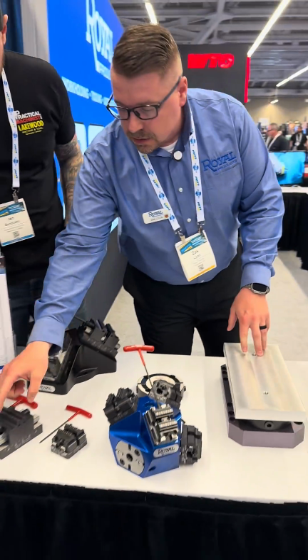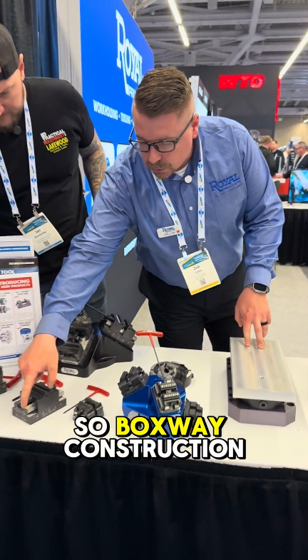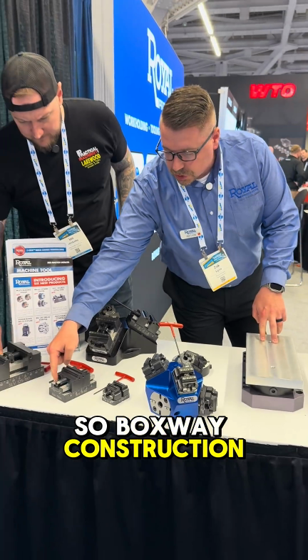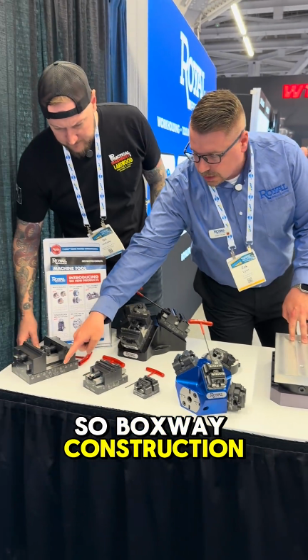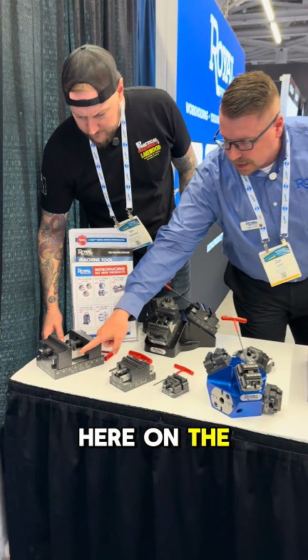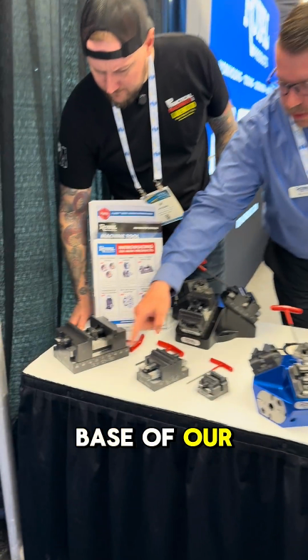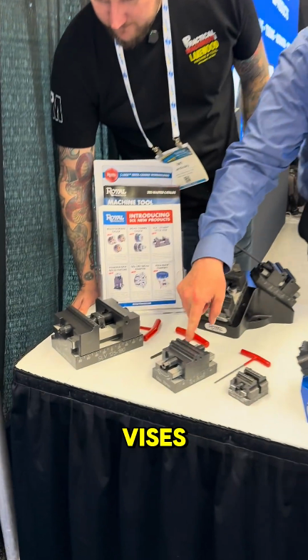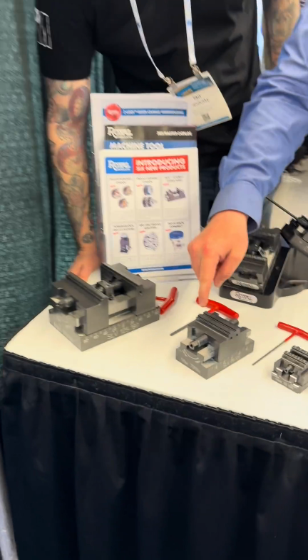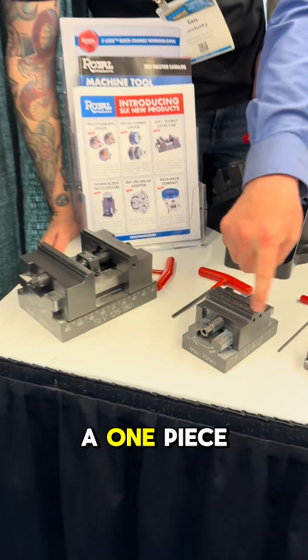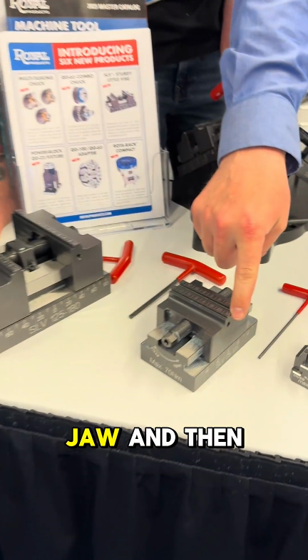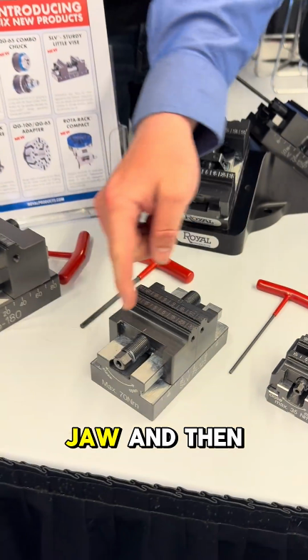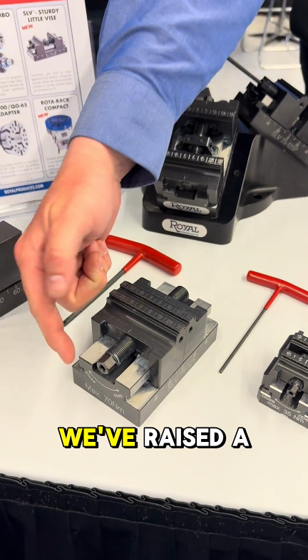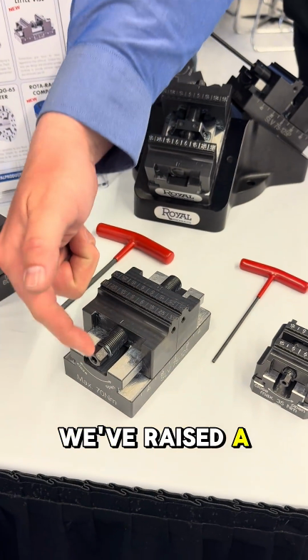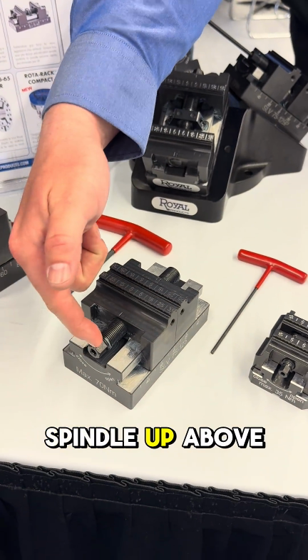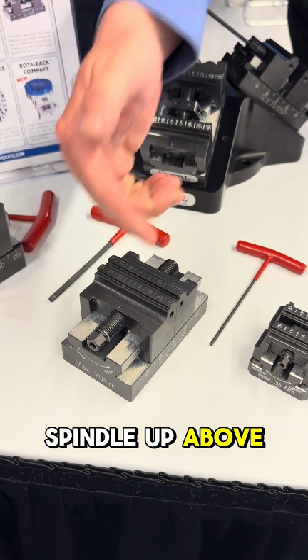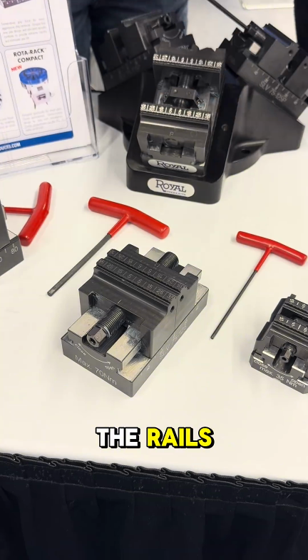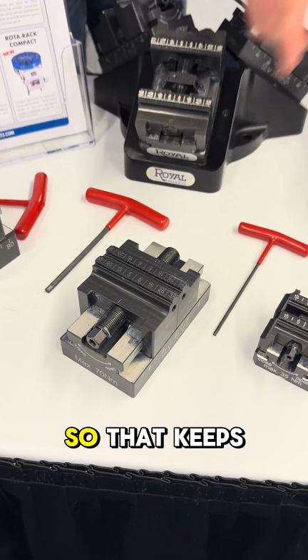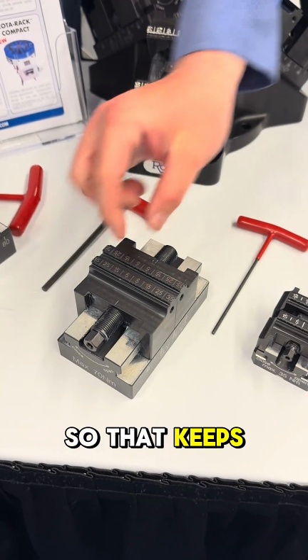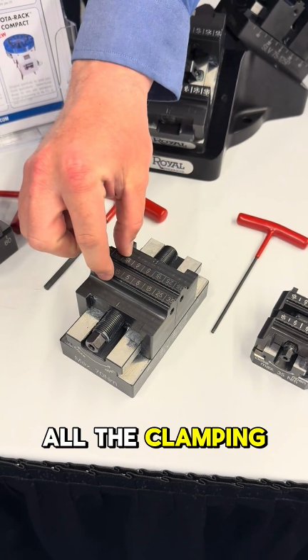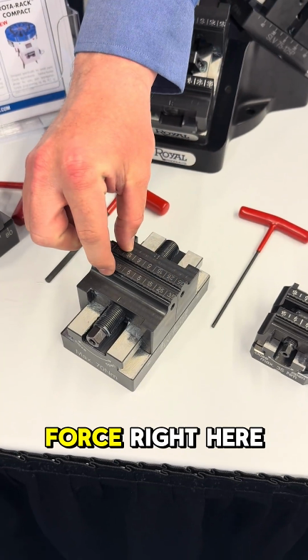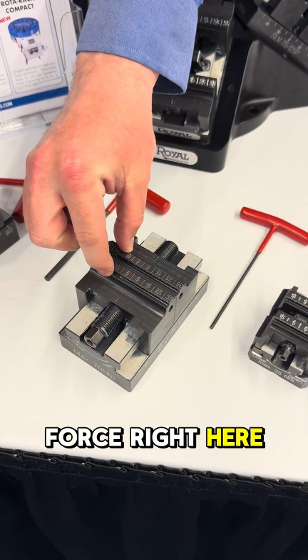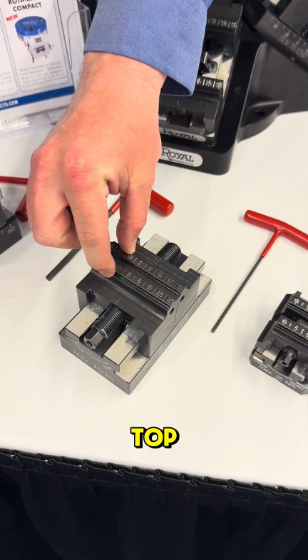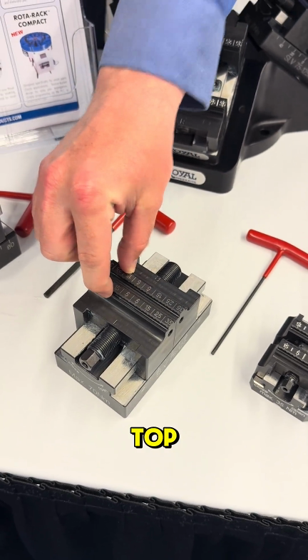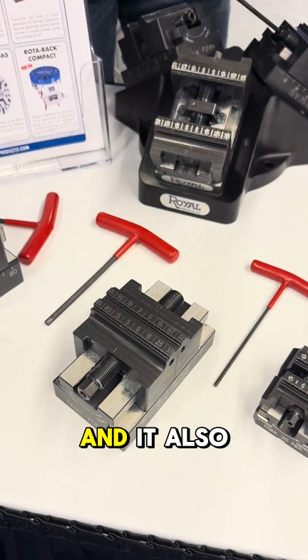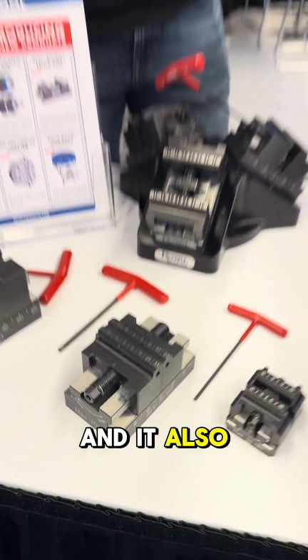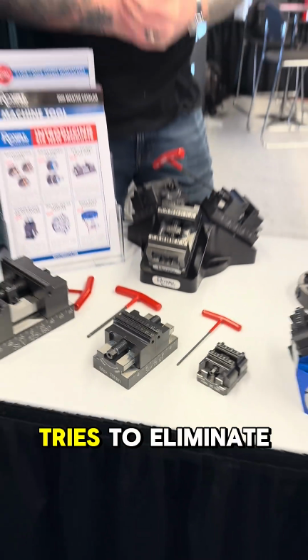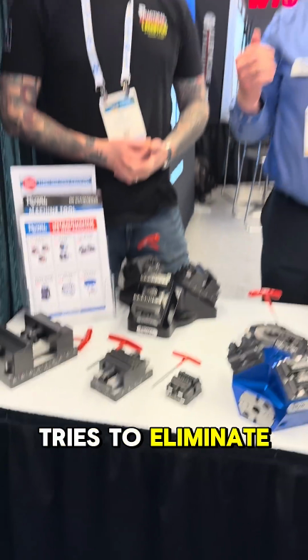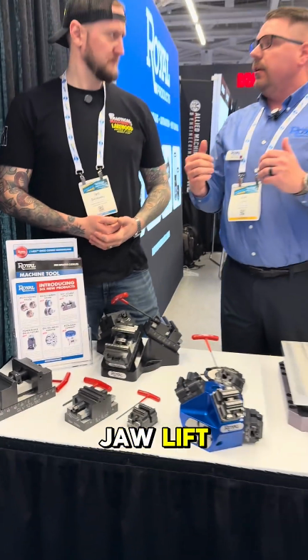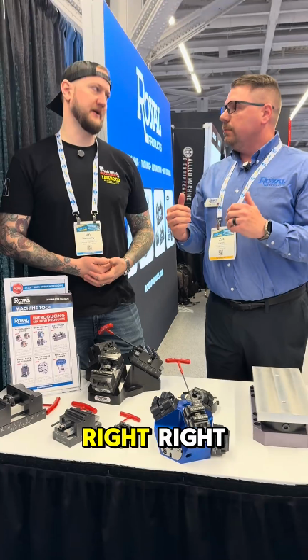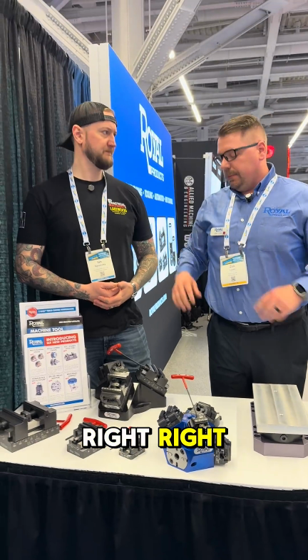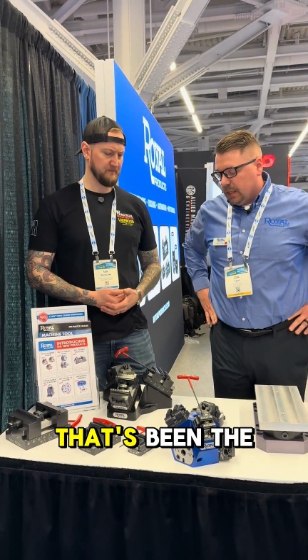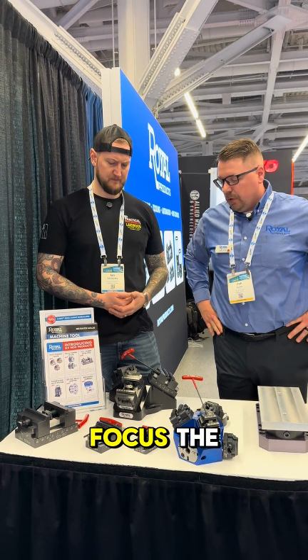It's a boxway construction here on the base of our vises, a one-piece jaw, and then we've raised the spindle up above the rails so that keeps all the clamping force right here at the front top, and it also tries to eliminate jaw lift. That's been the focus.